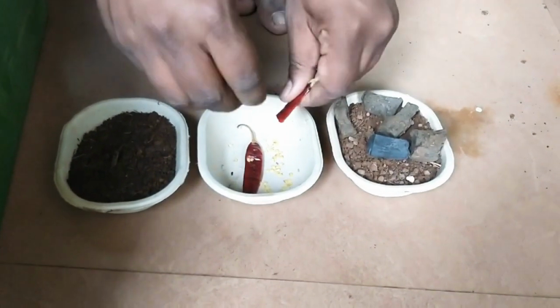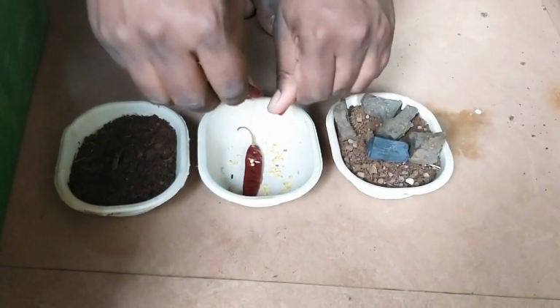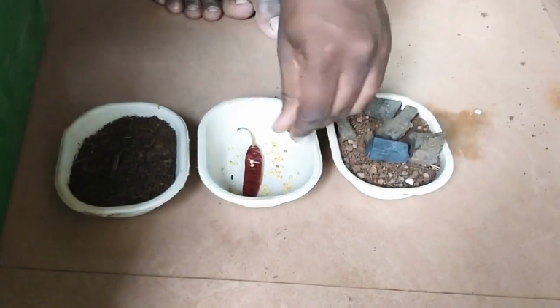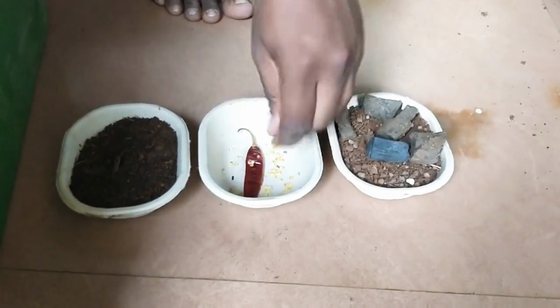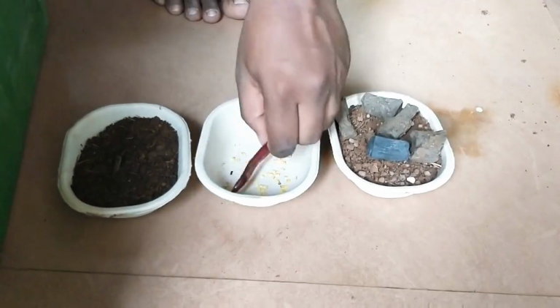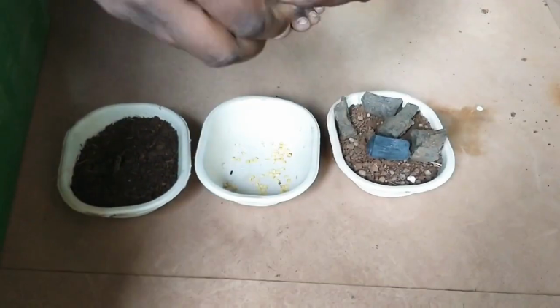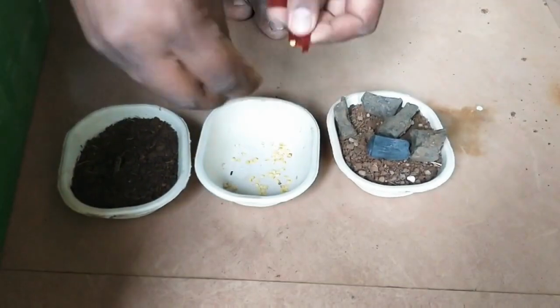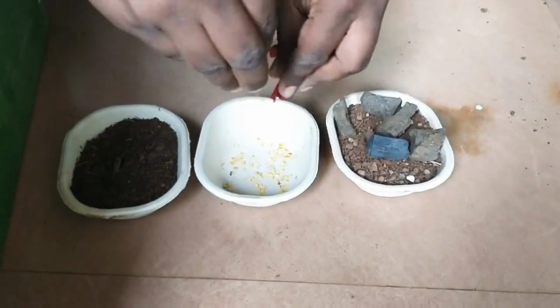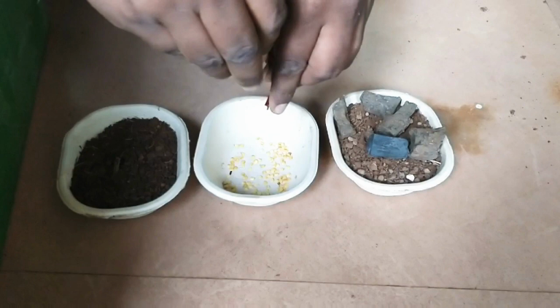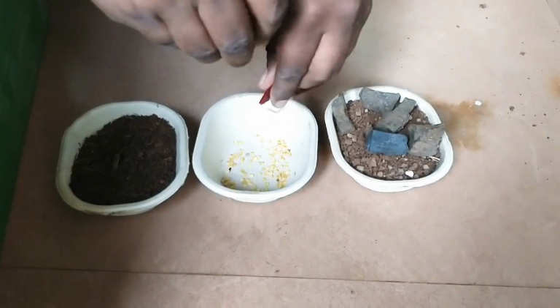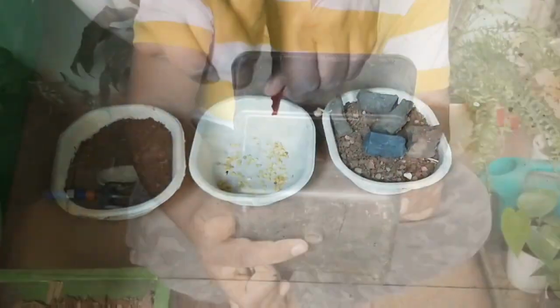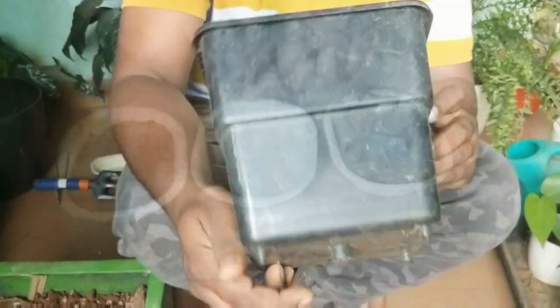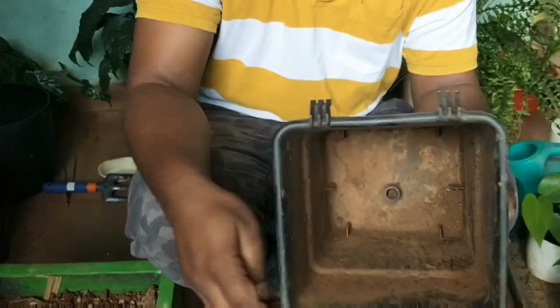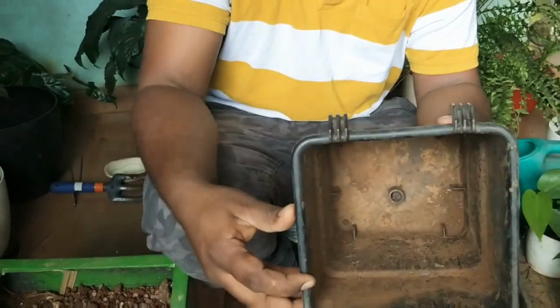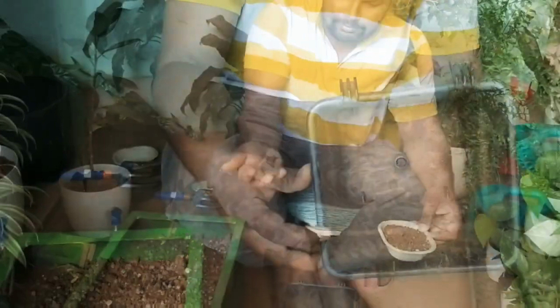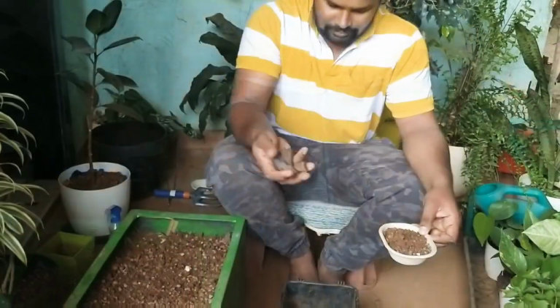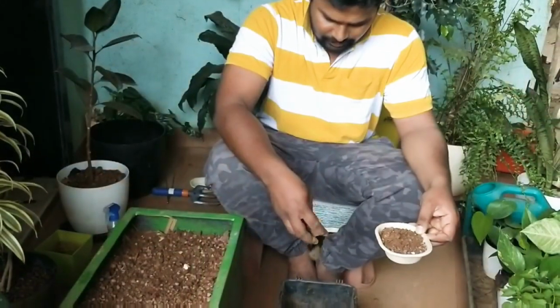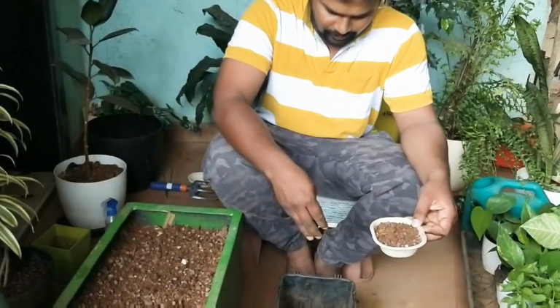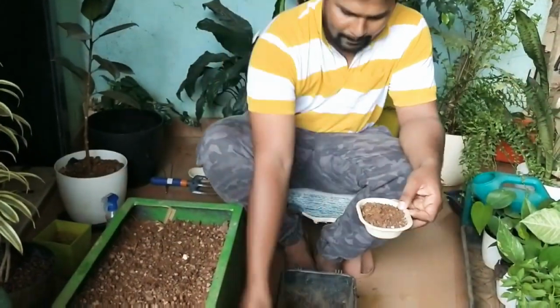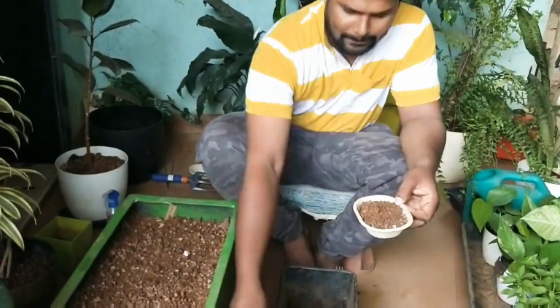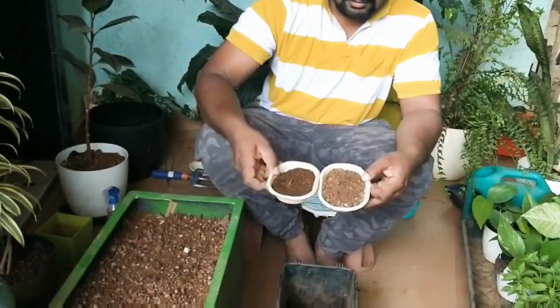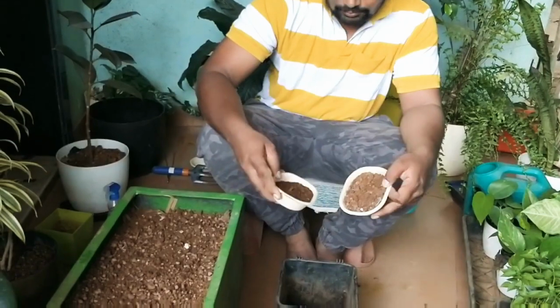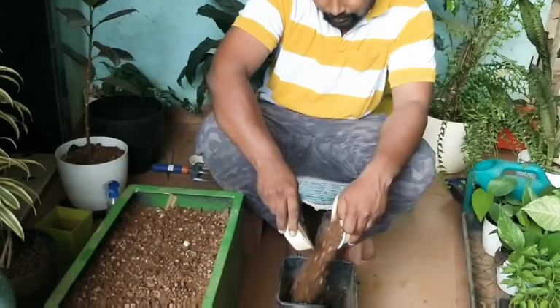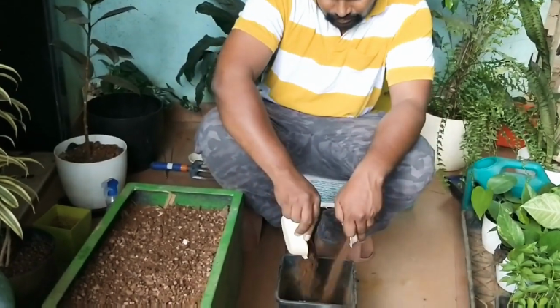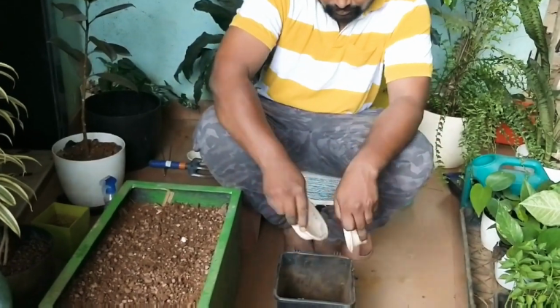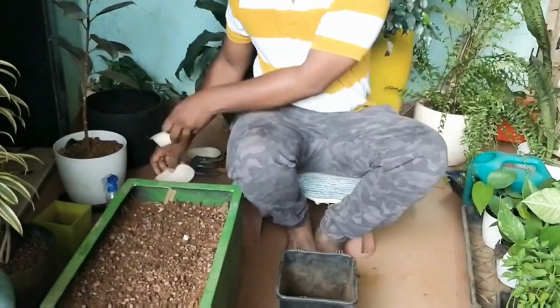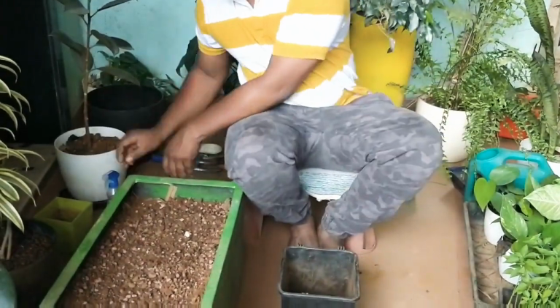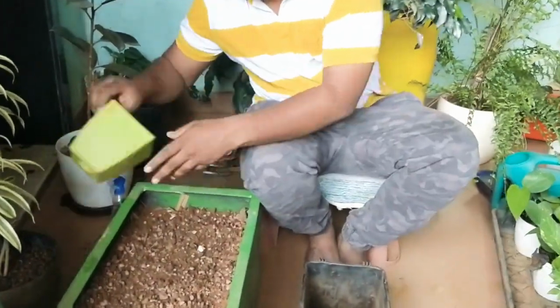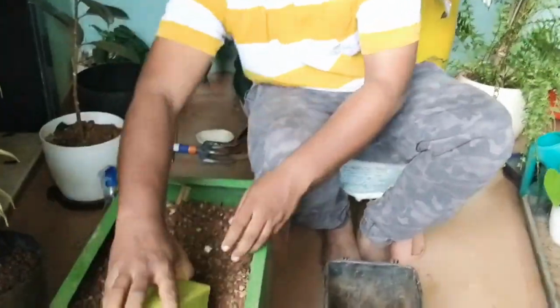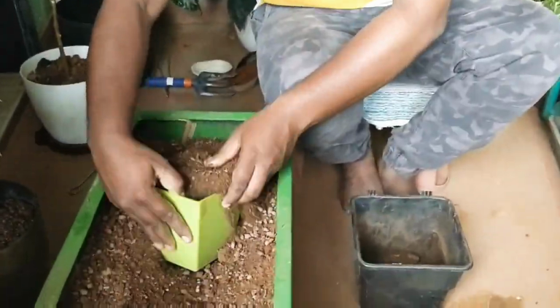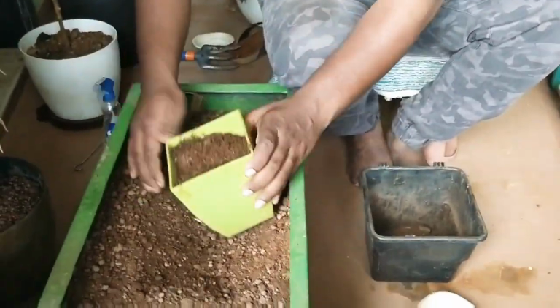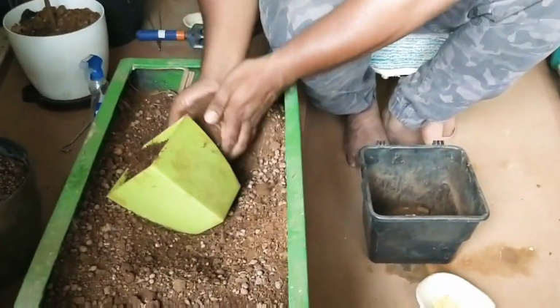First step is to take either dry red chilies or green chilies and take out the seeds. Then take a pot which has good drainage.